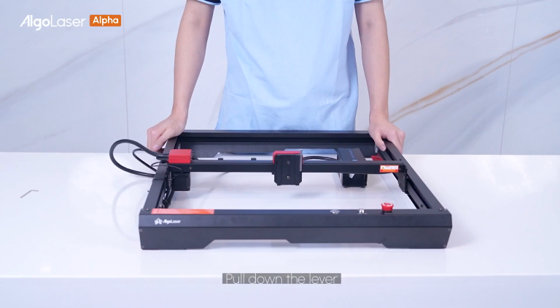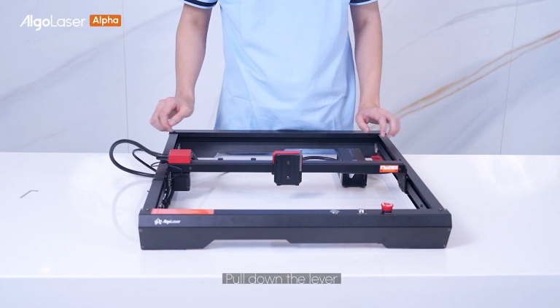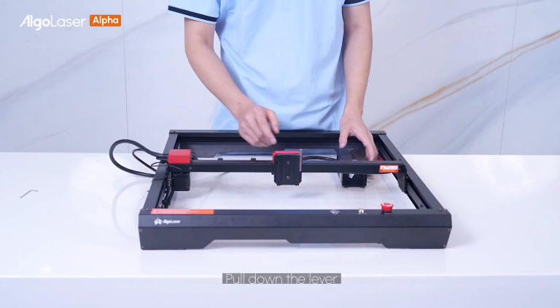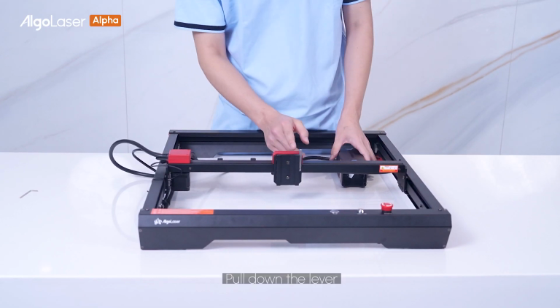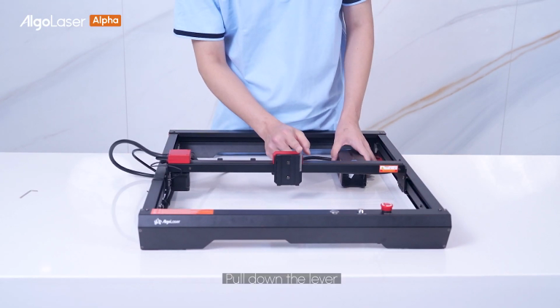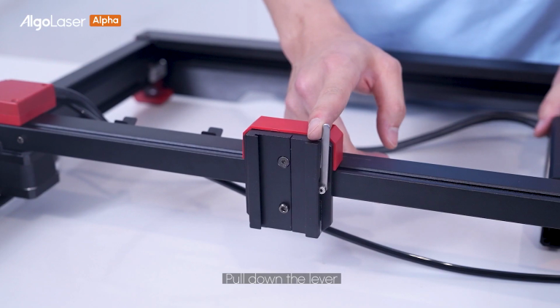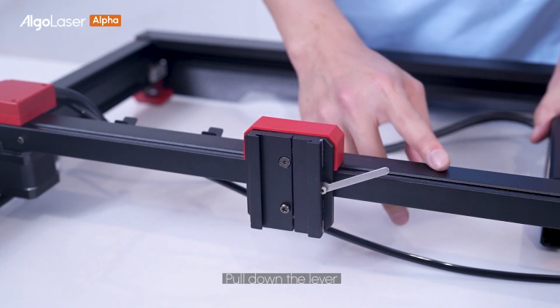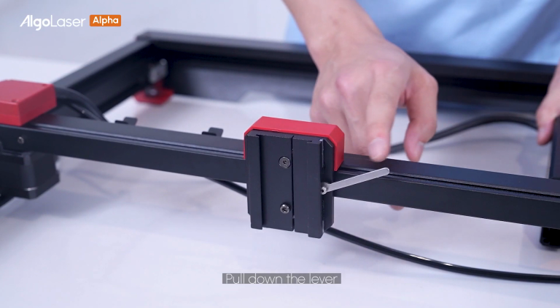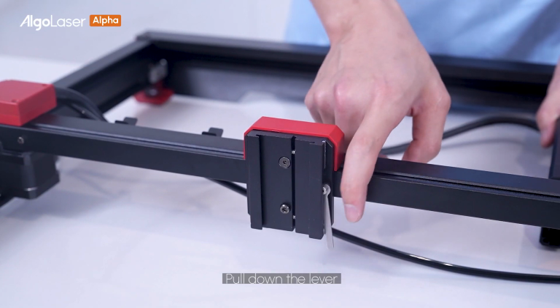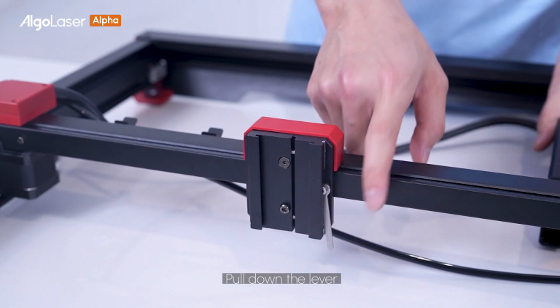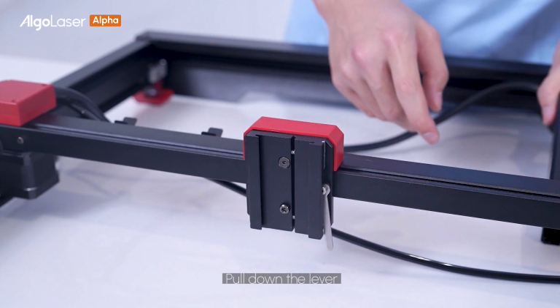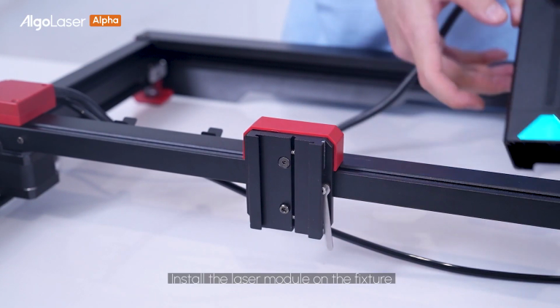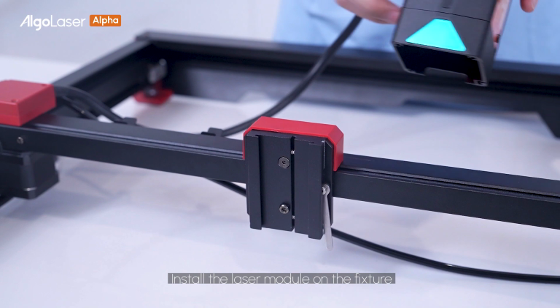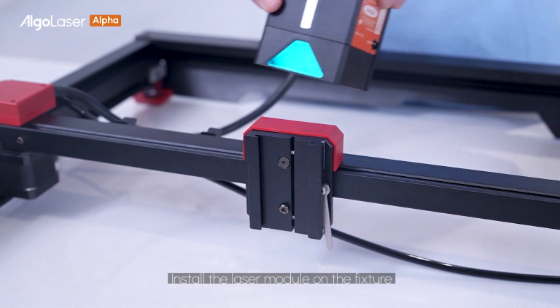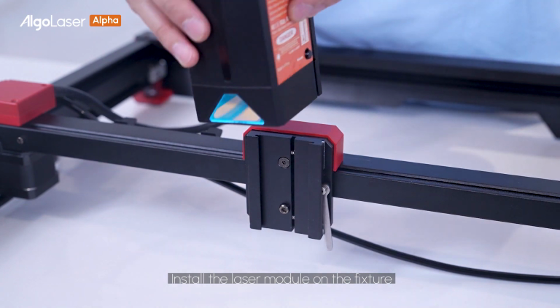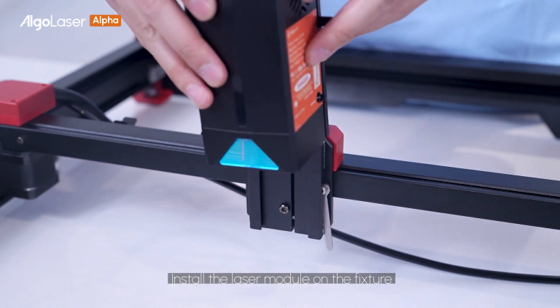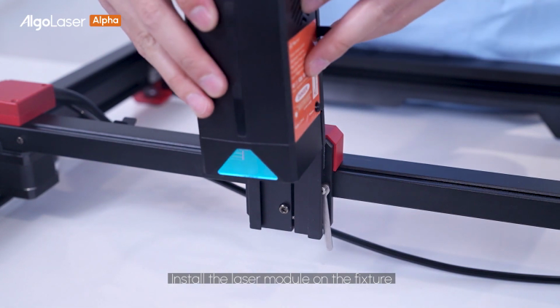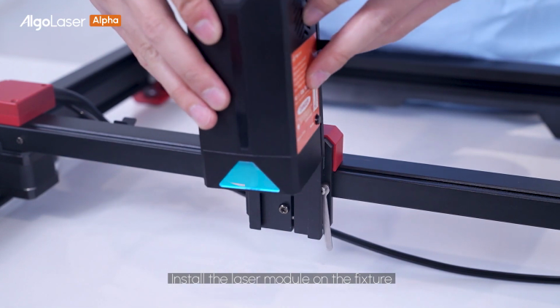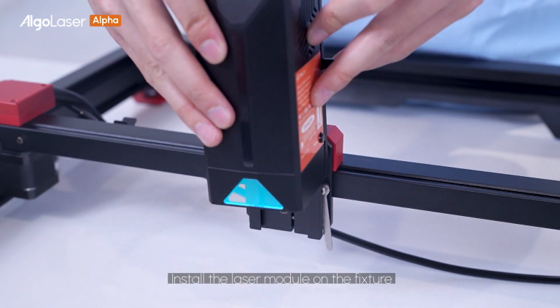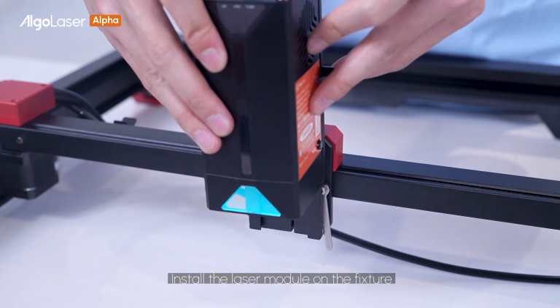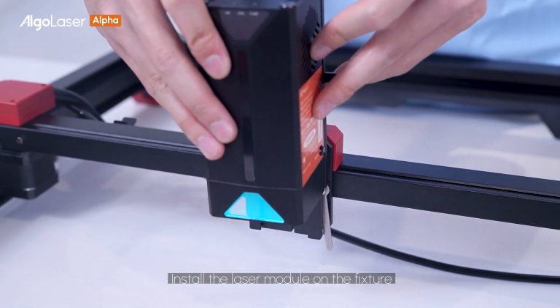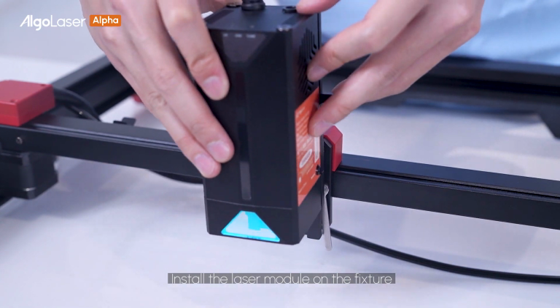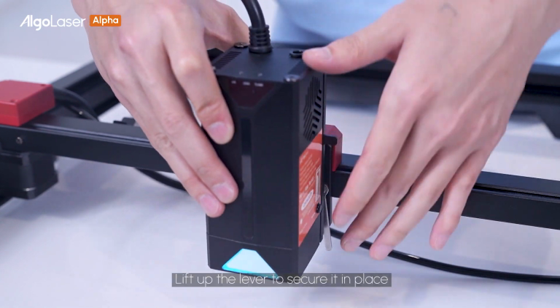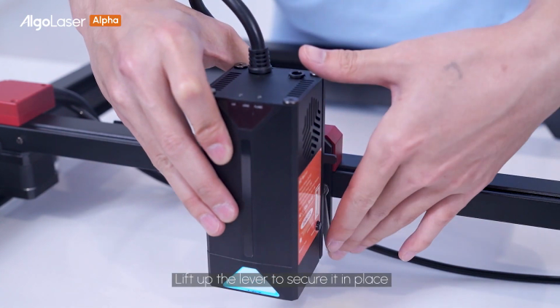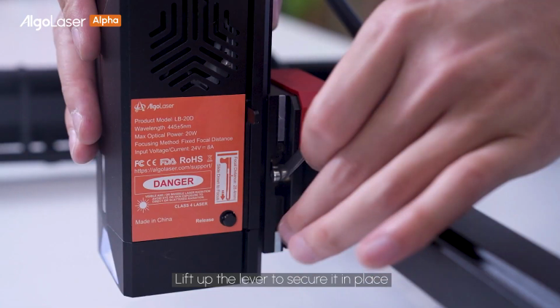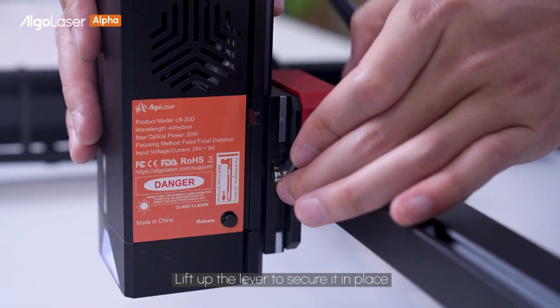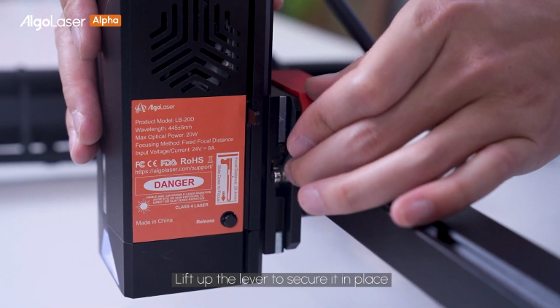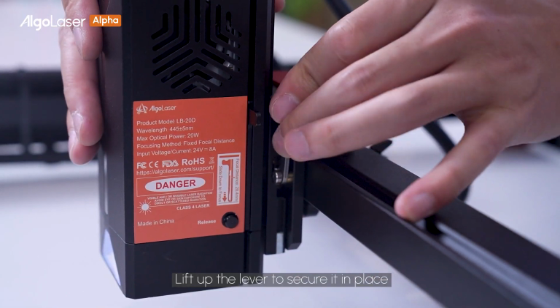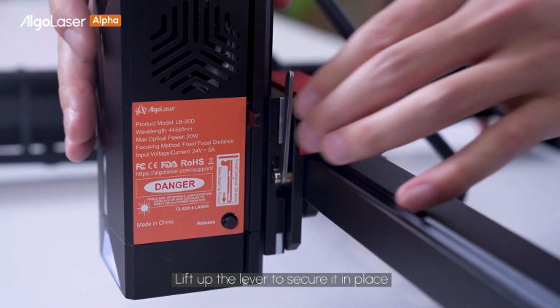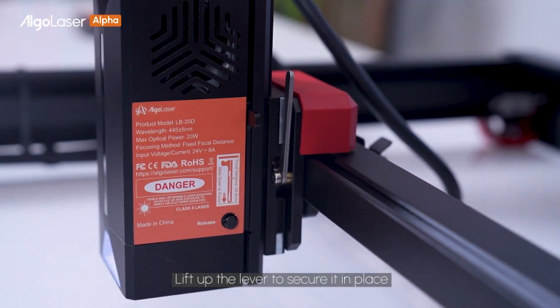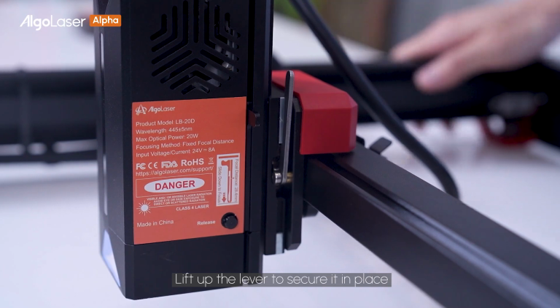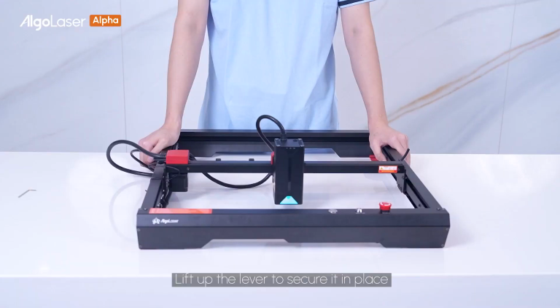Pull down the lever. Install the laser module on the fixture. Lift up the lever to secure it in place.